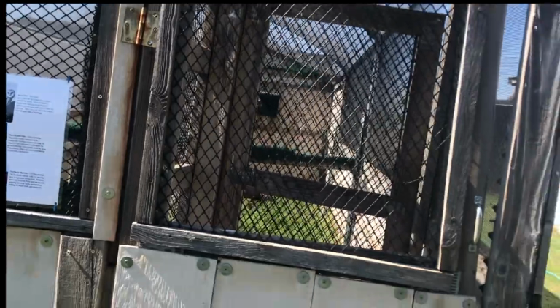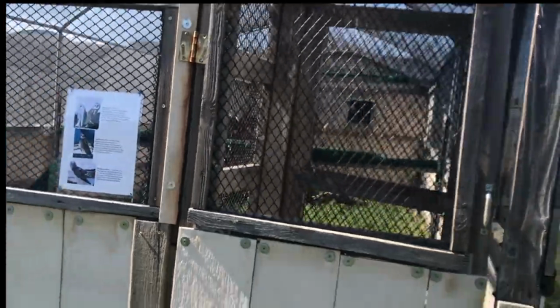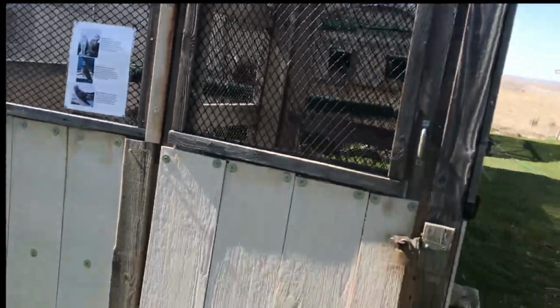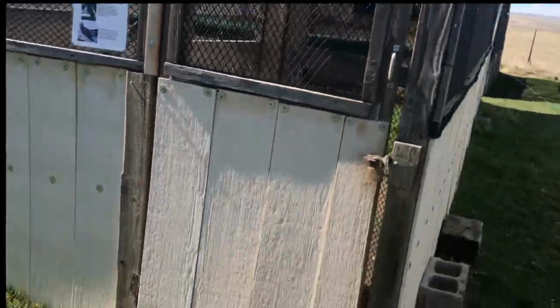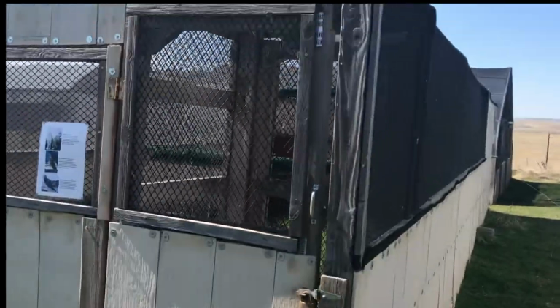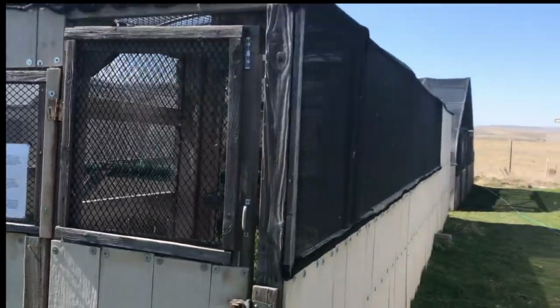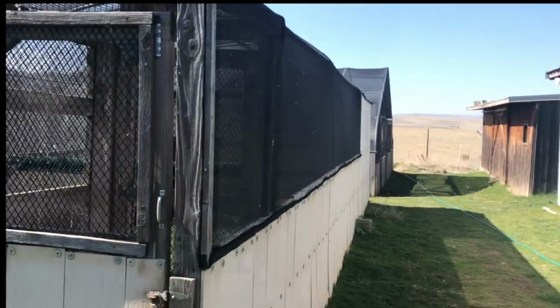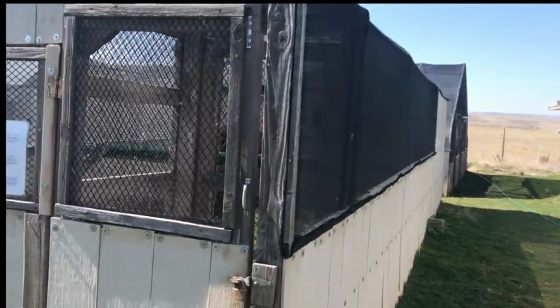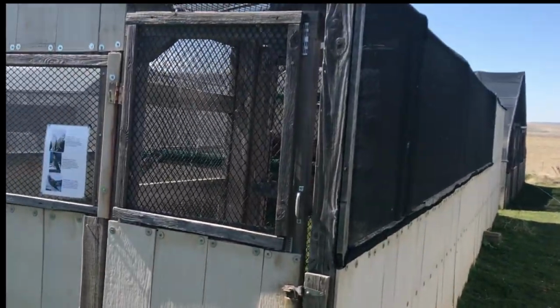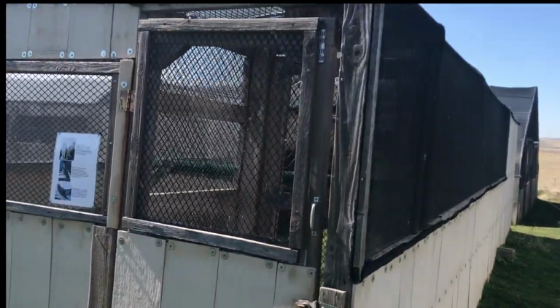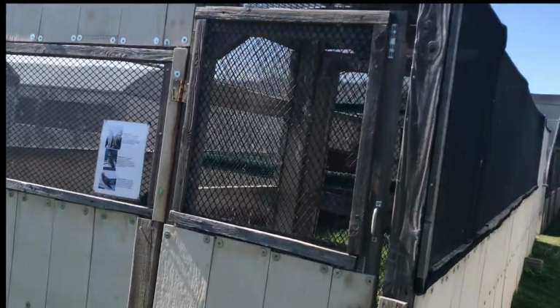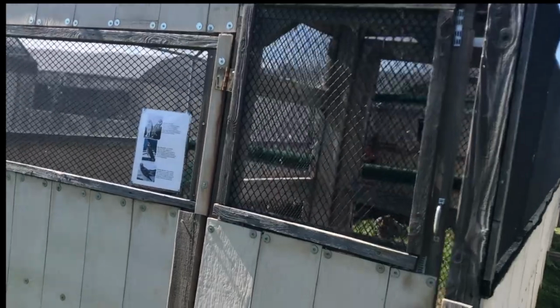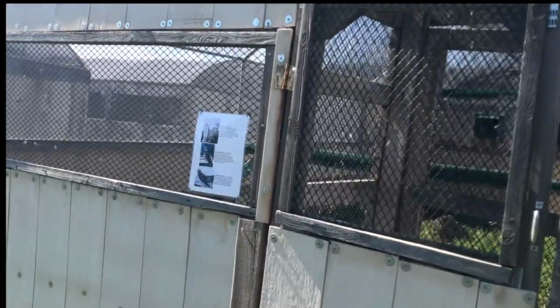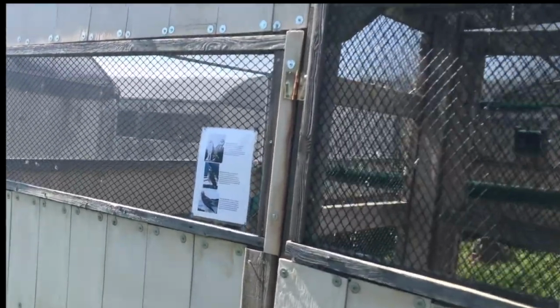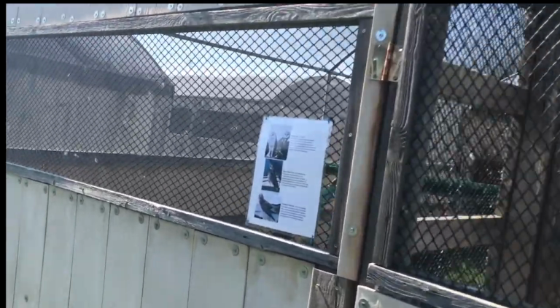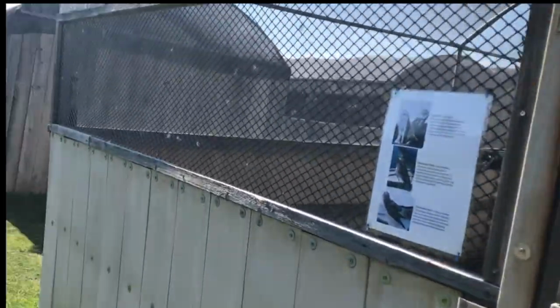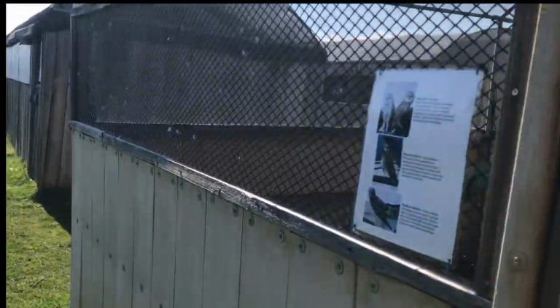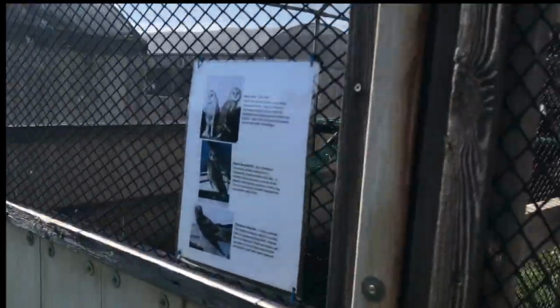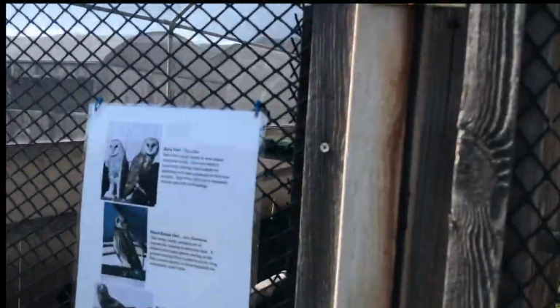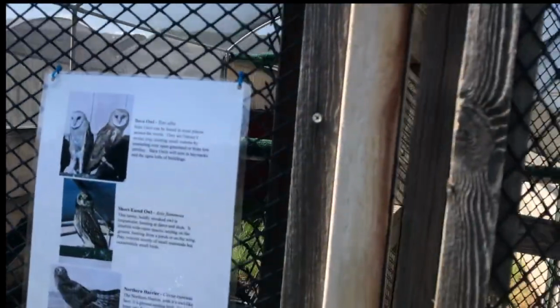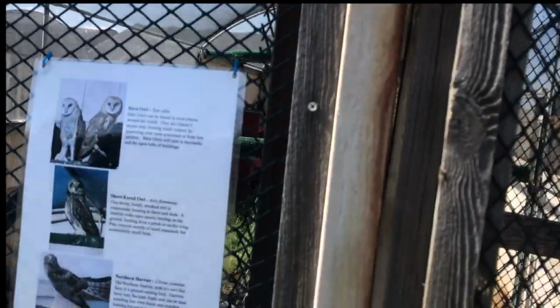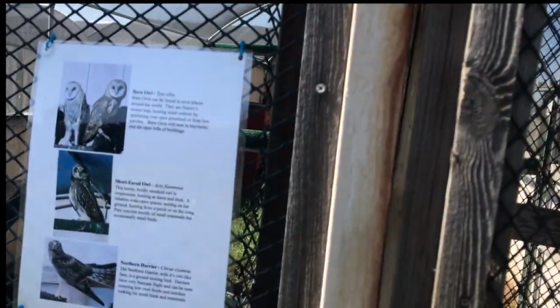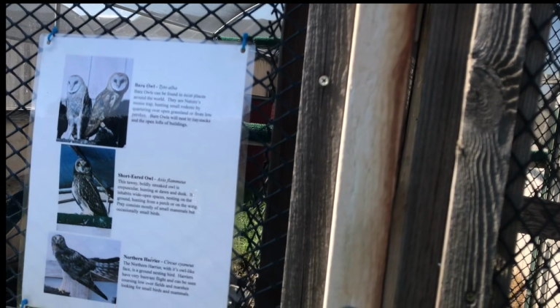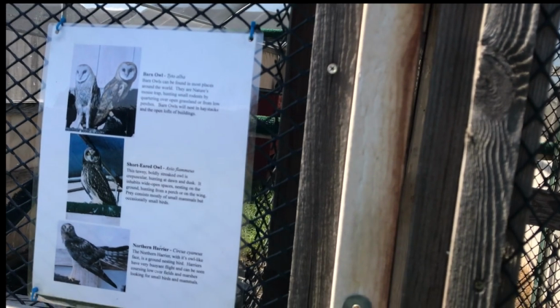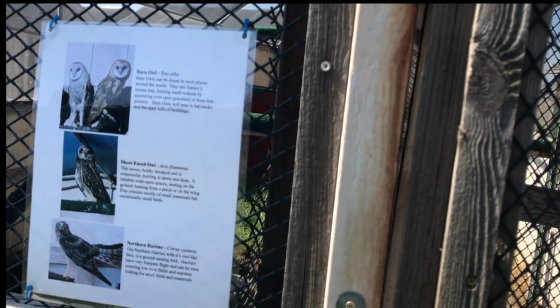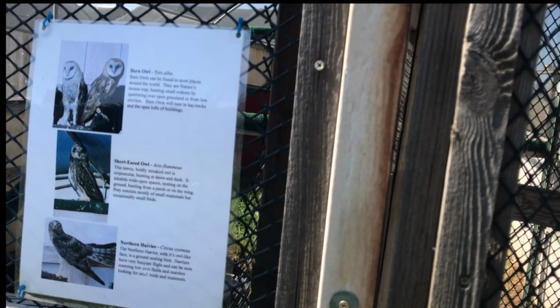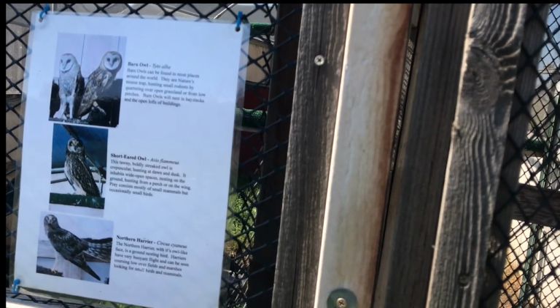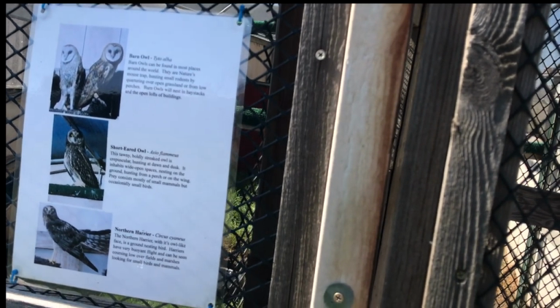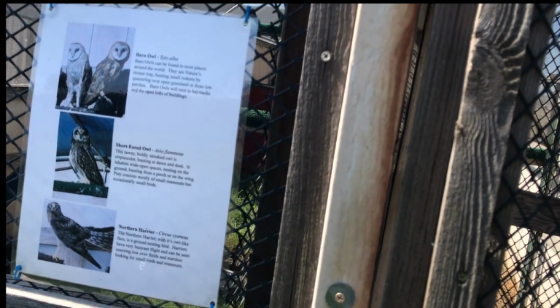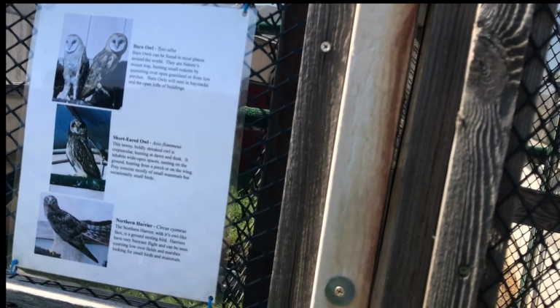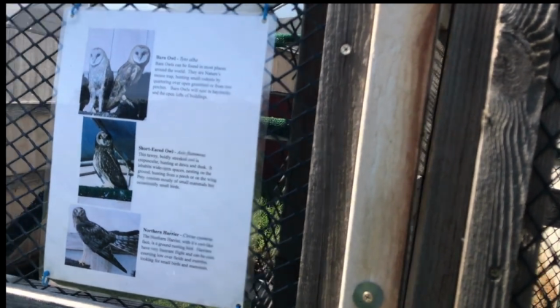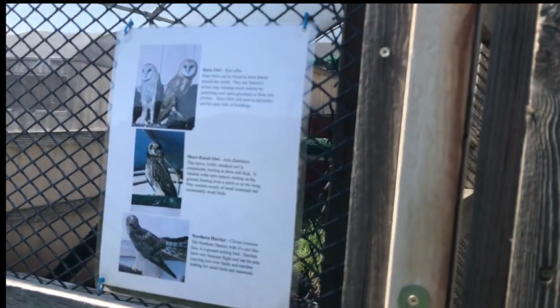This is a little display pen that has three species in it: a barn owl, a short-eared owl, and a northern harrier.